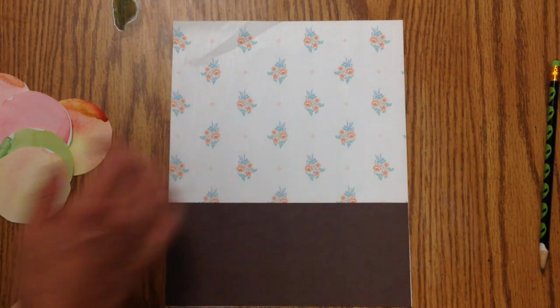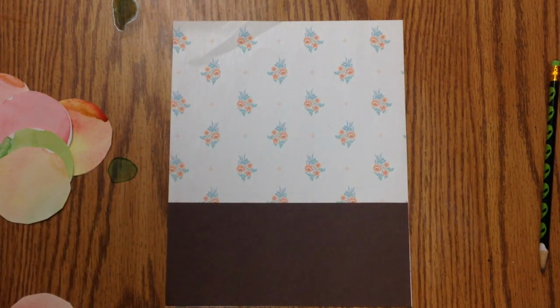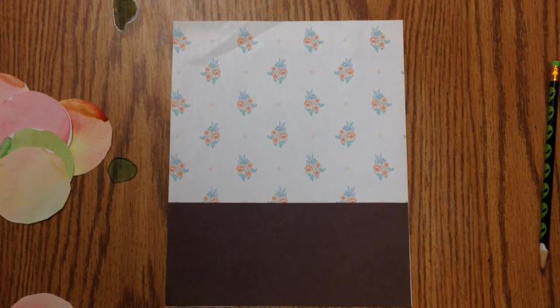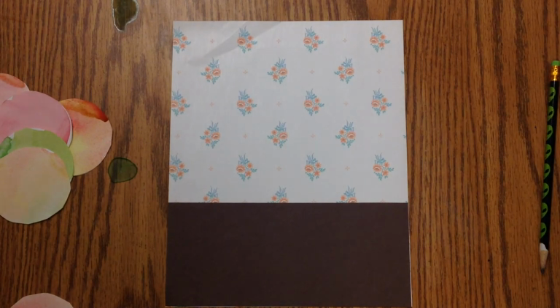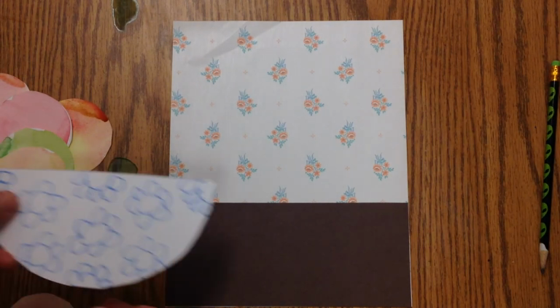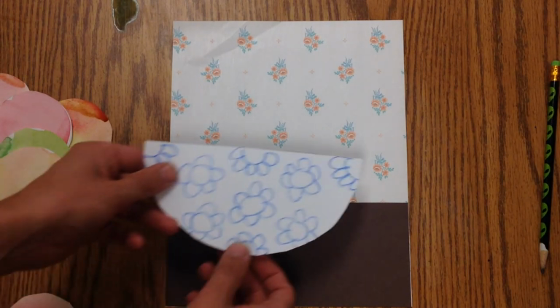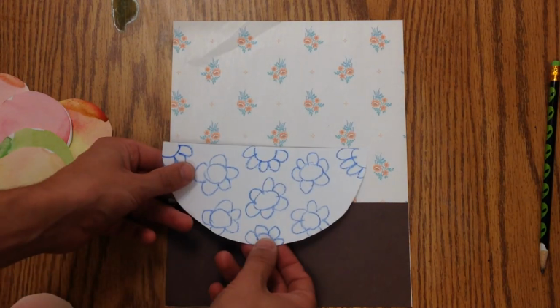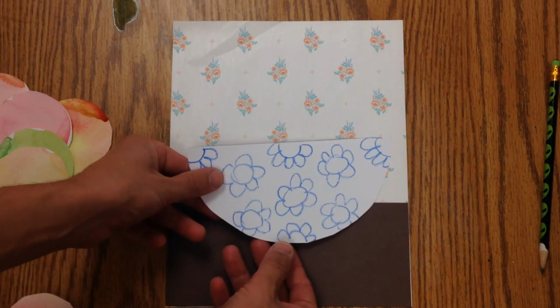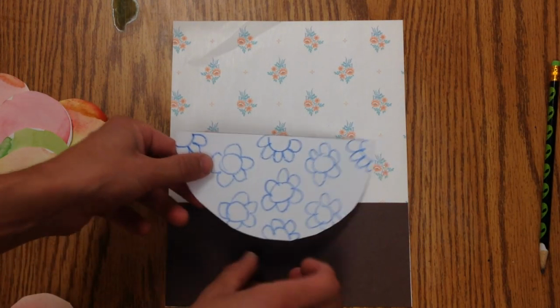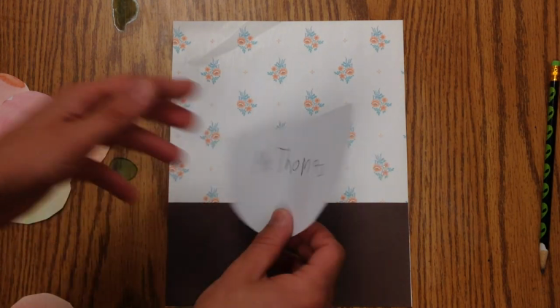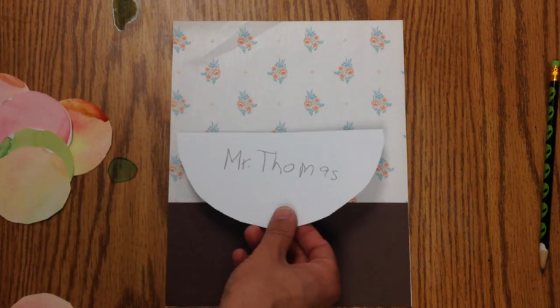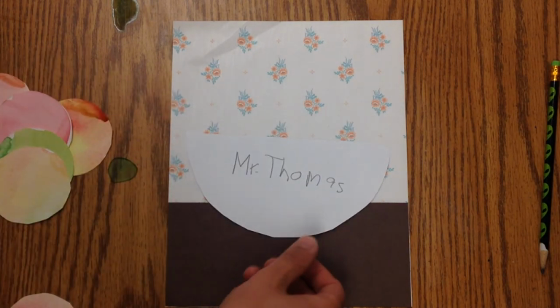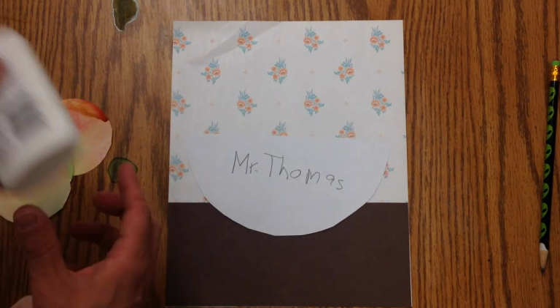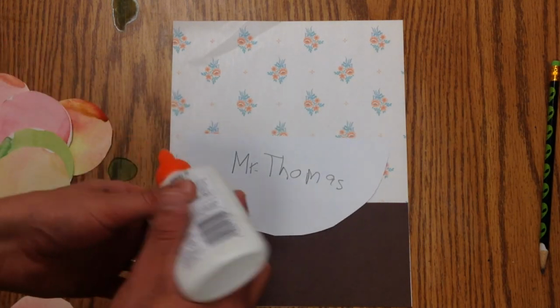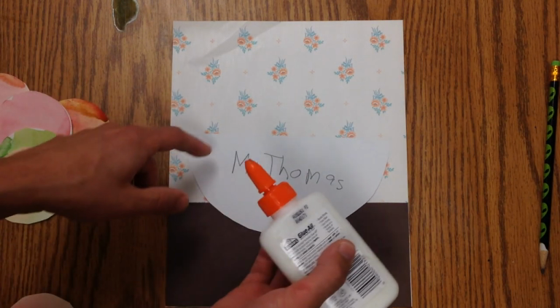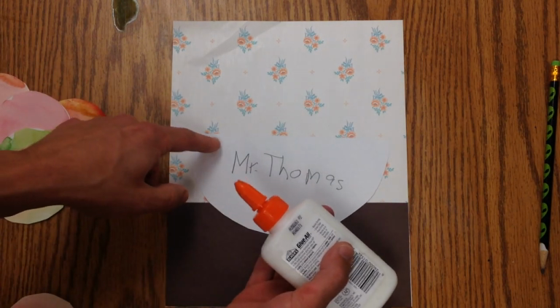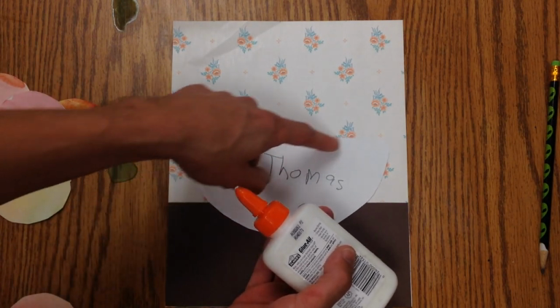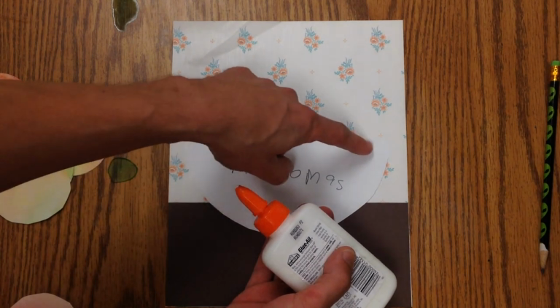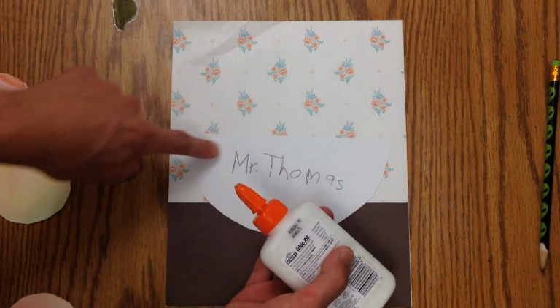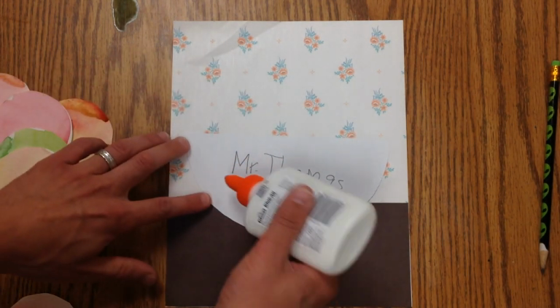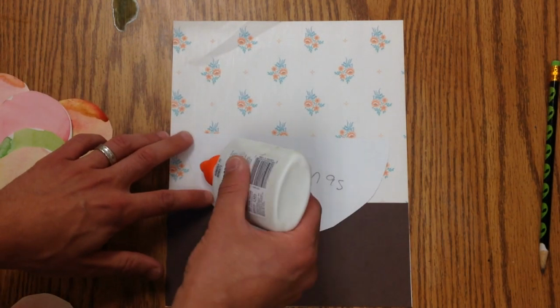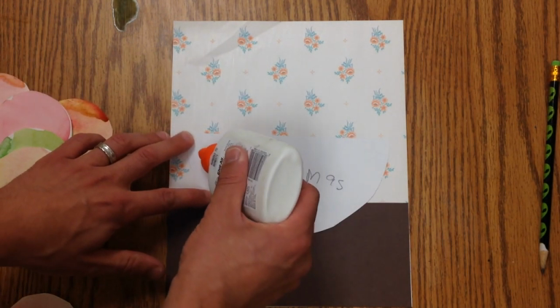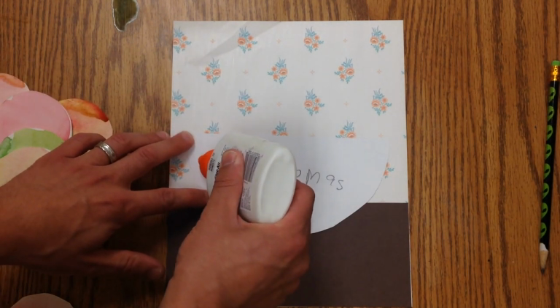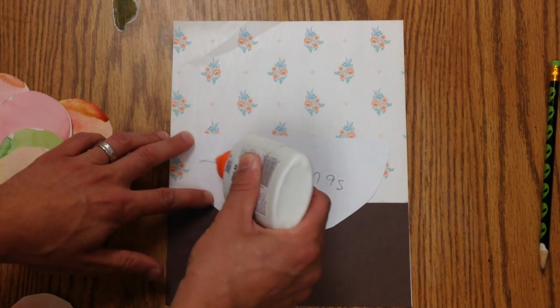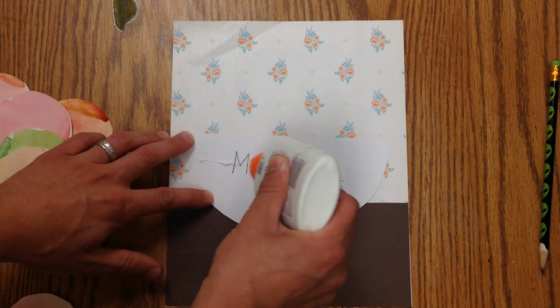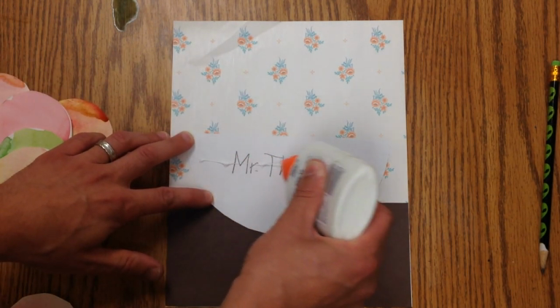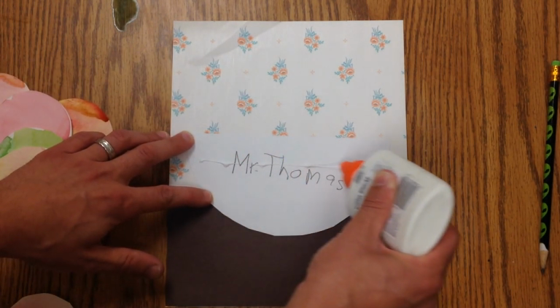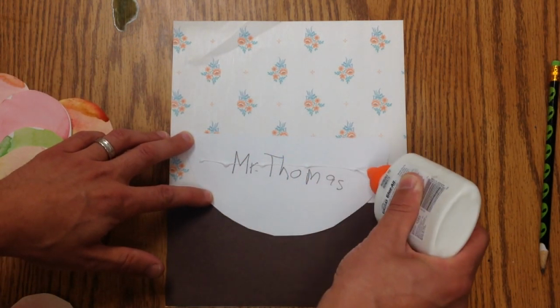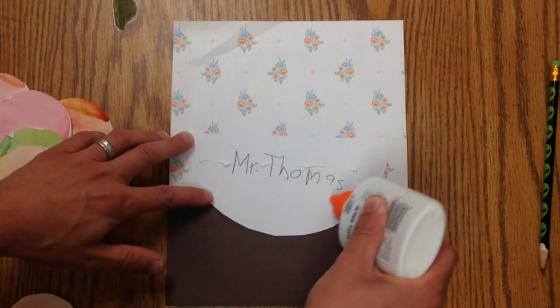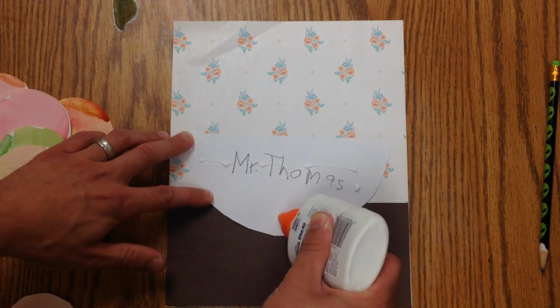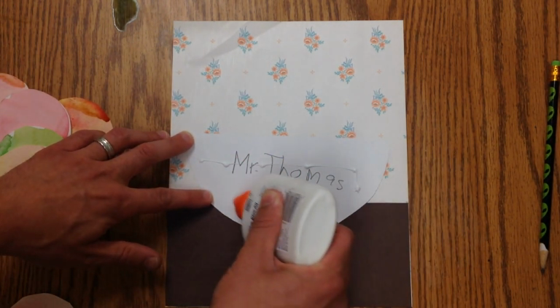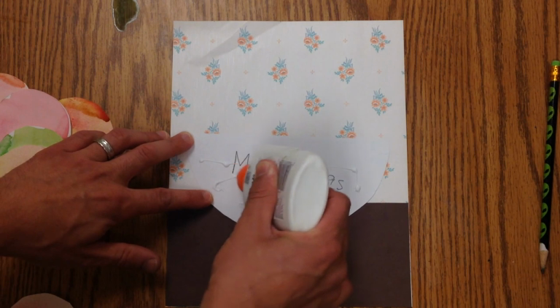Then I'm going to take my bowl and turn it over. I'm going to leave this unglued a little bit, and I'll show you why in a minute. So let's just put glue on the bottom part and press for five seconds.